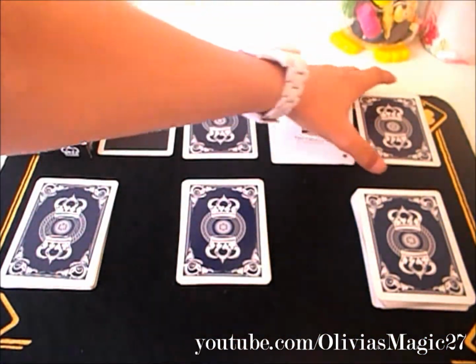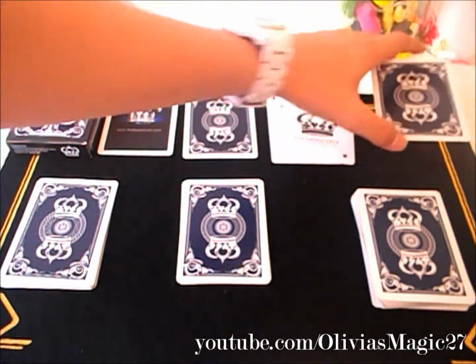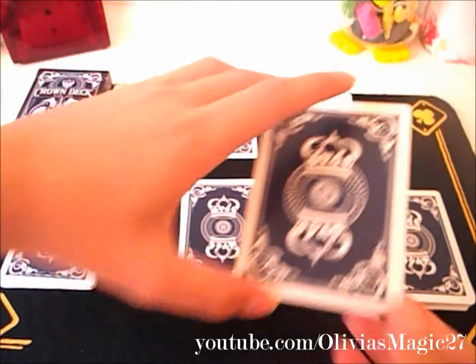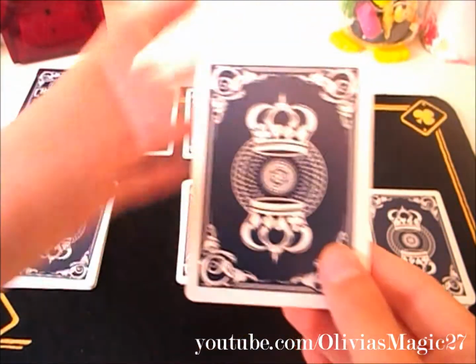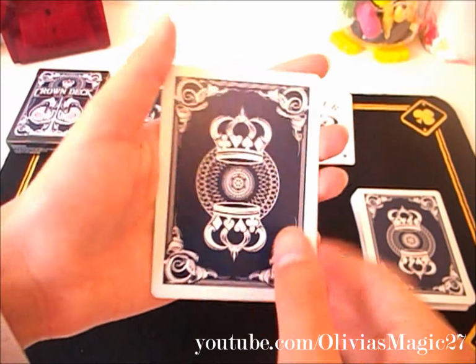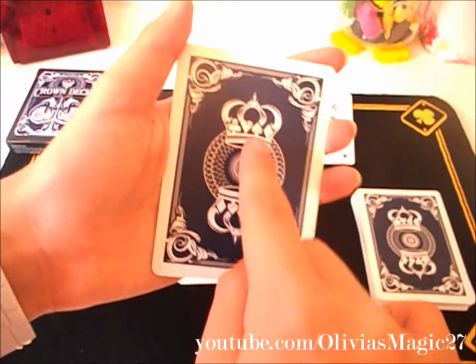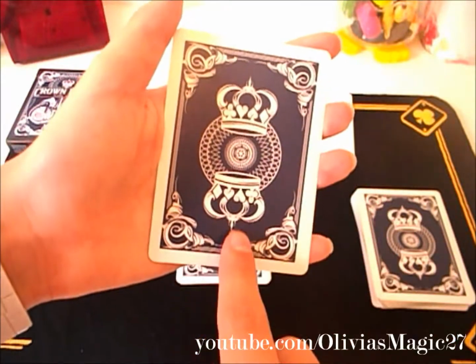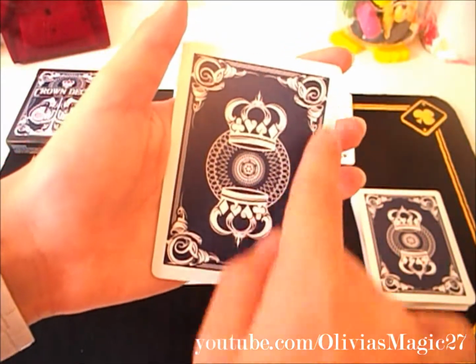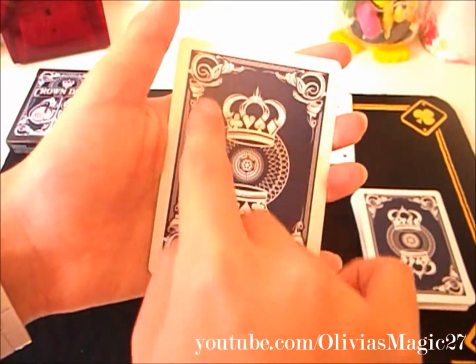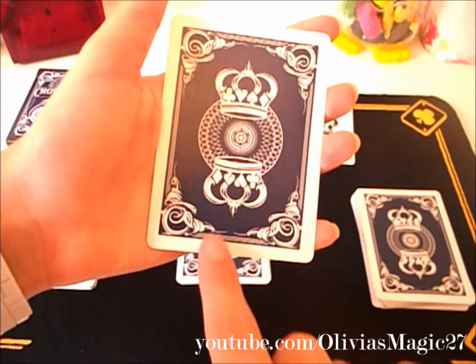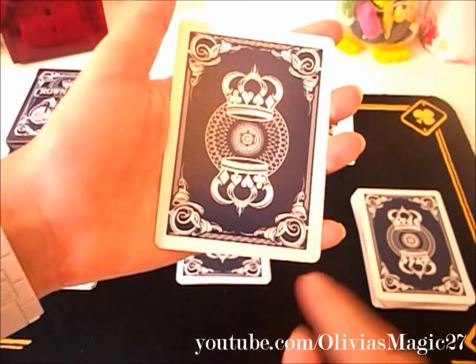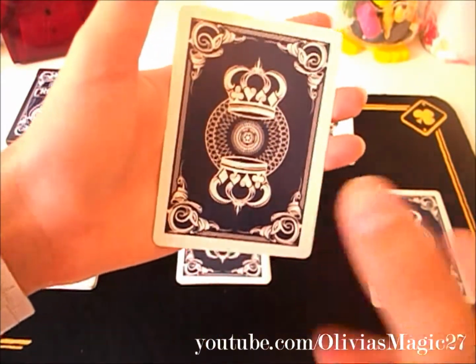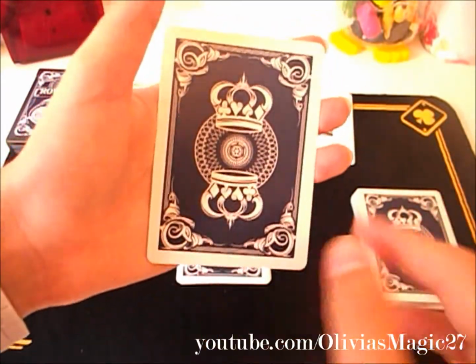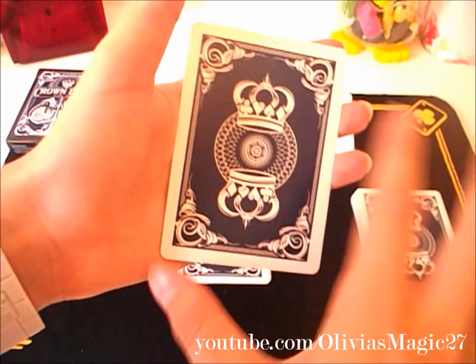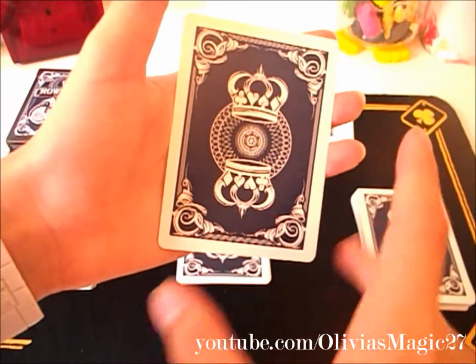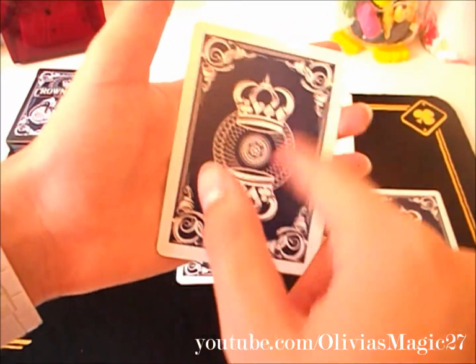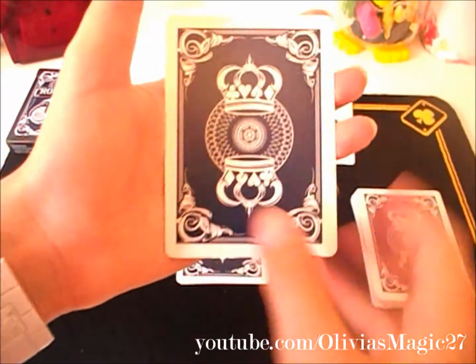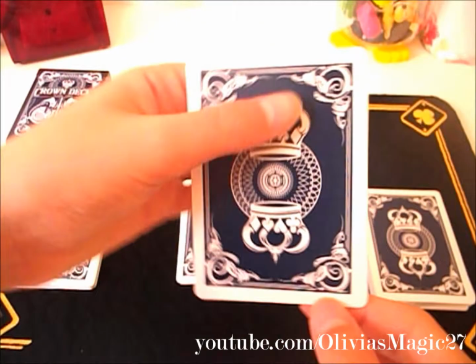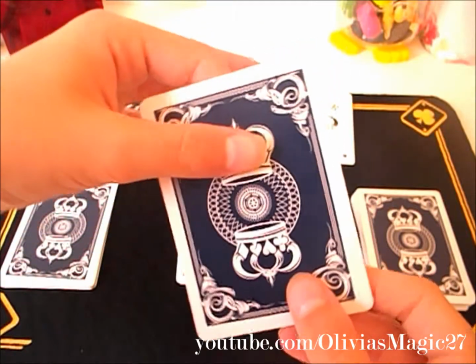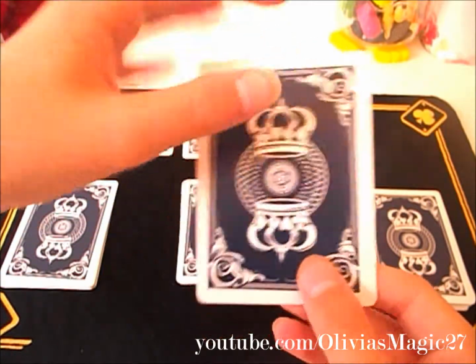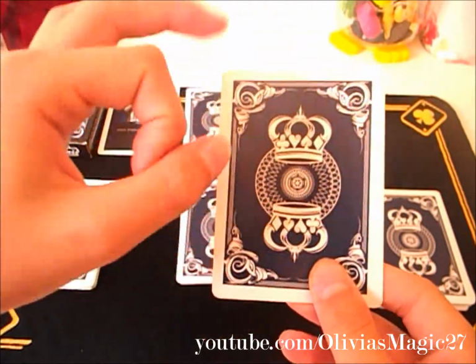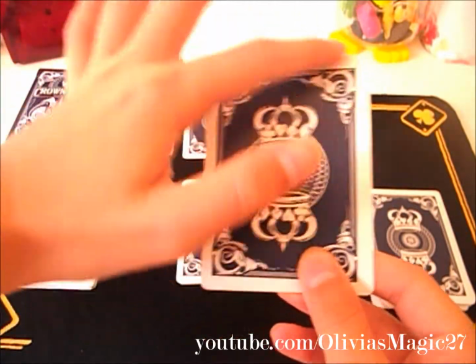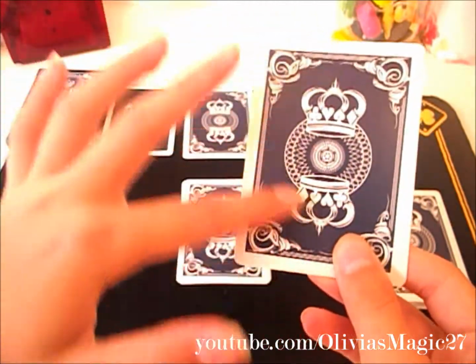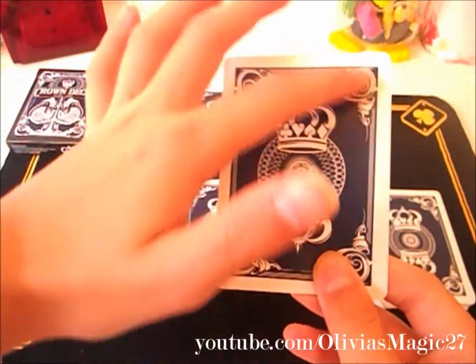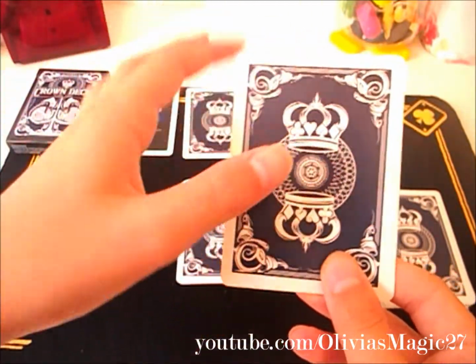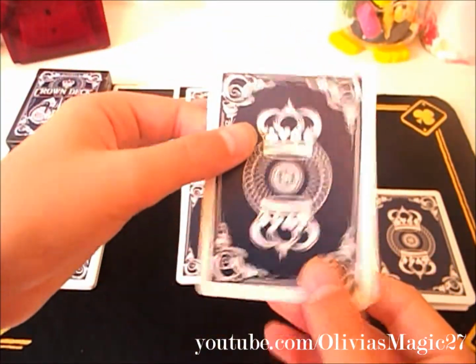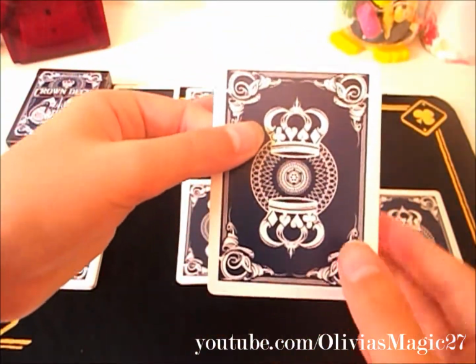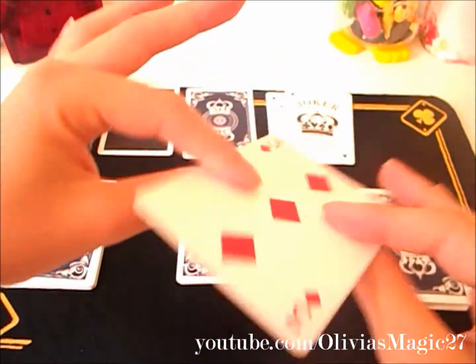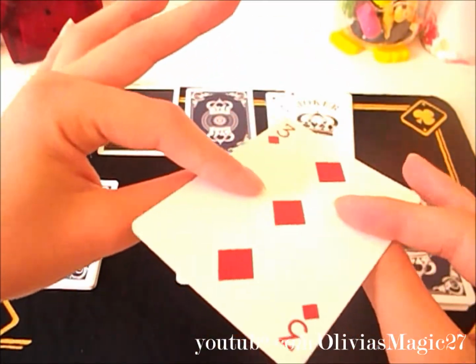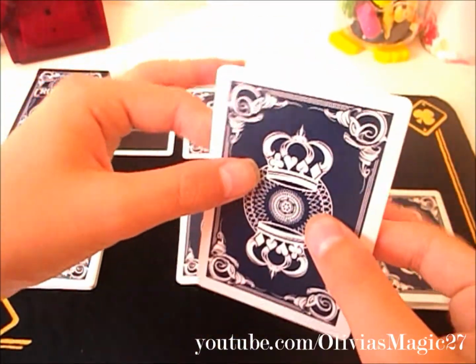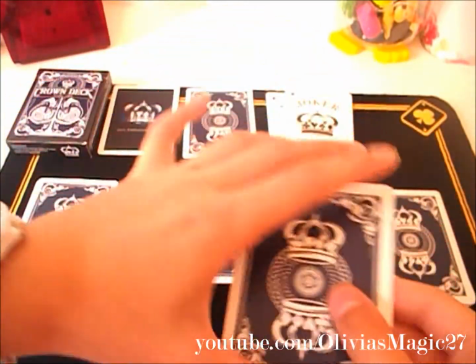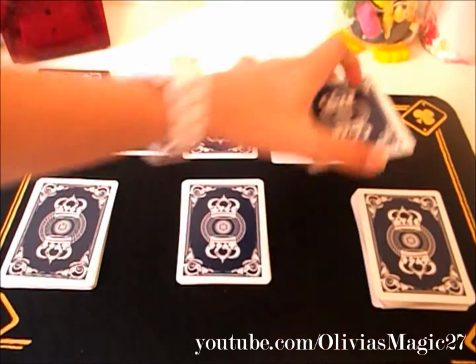So here's the back design. You've got the Blue Crown logos and a few swirls, the dome, and different borders. I really like it. As you can see it's got a thick white border and I think it looks really nice.